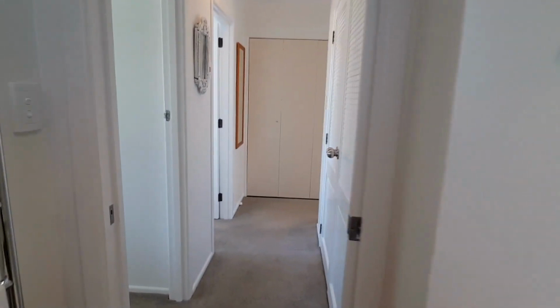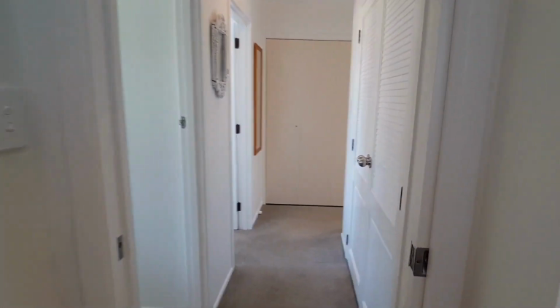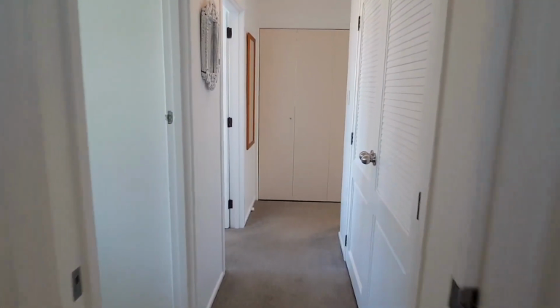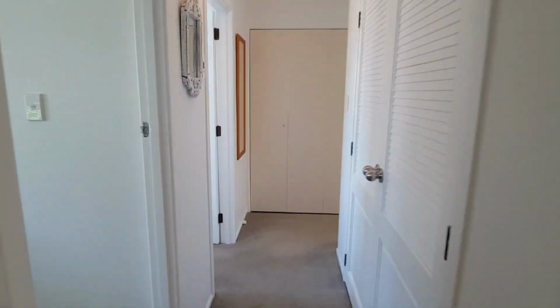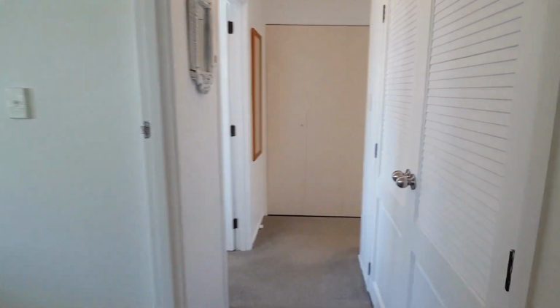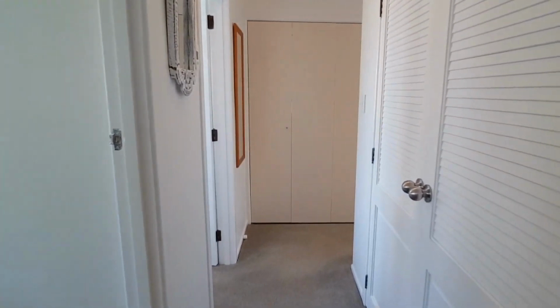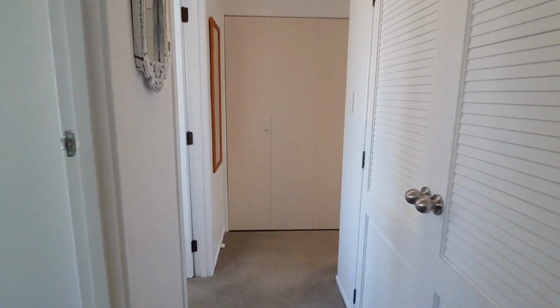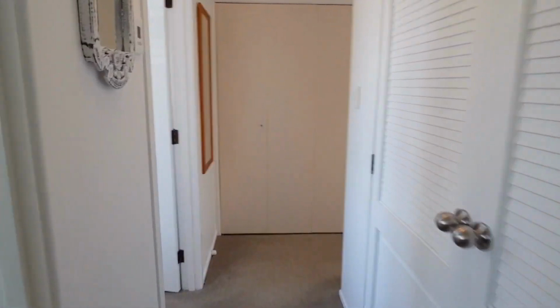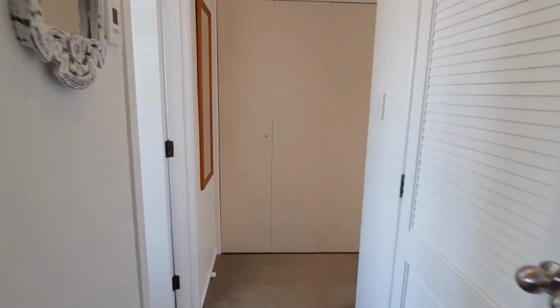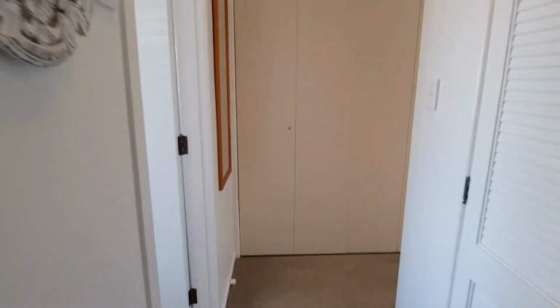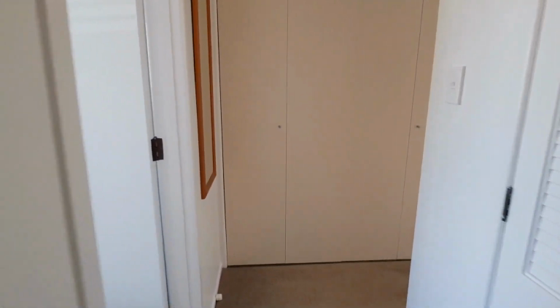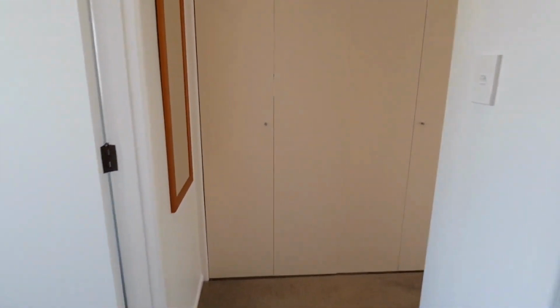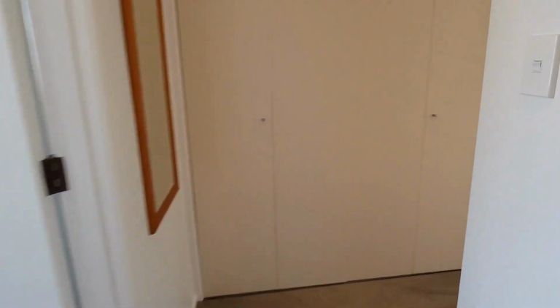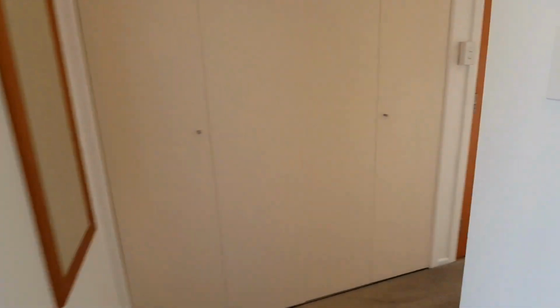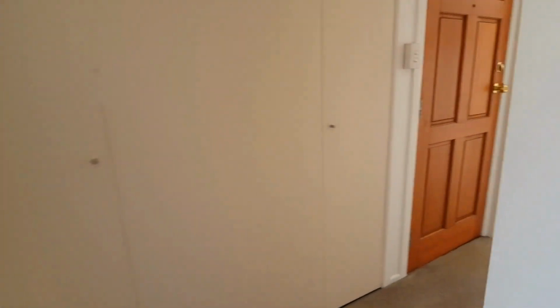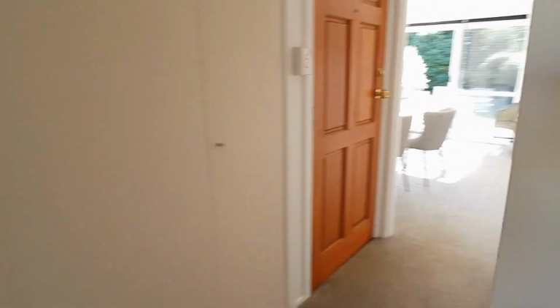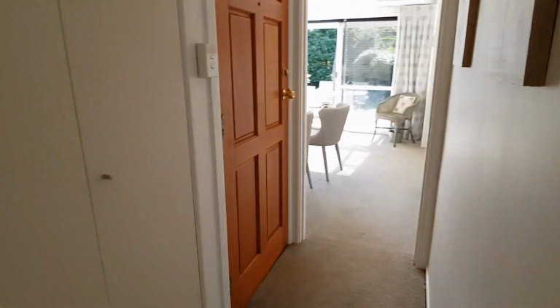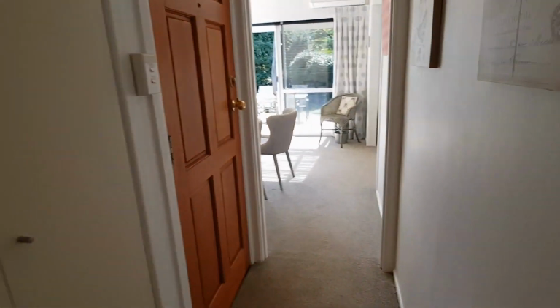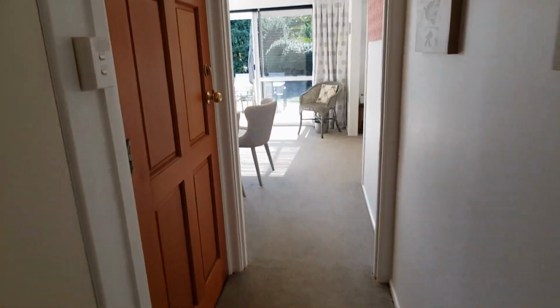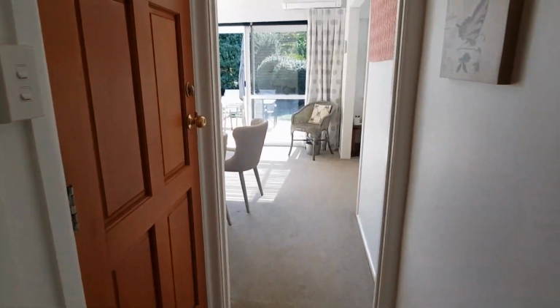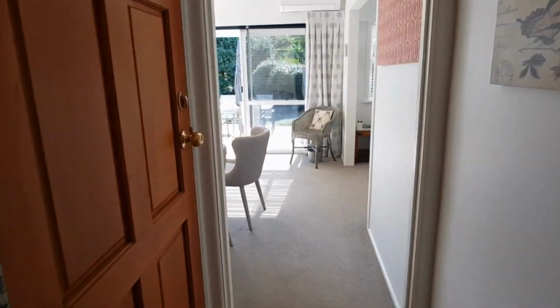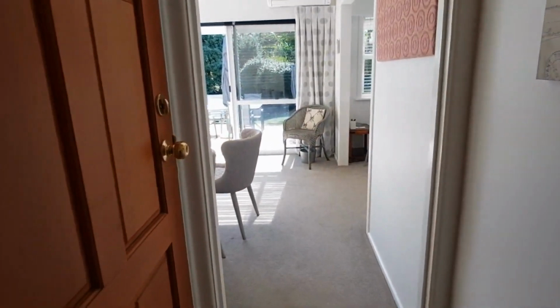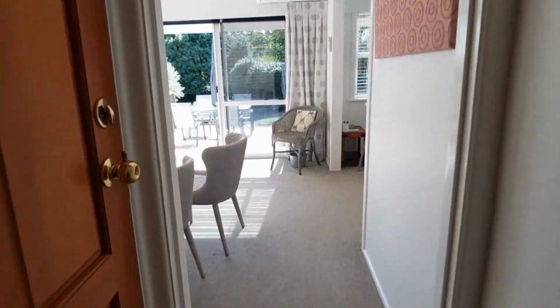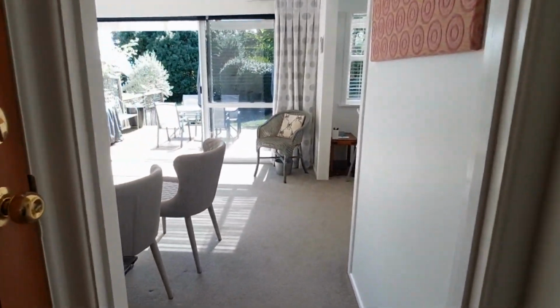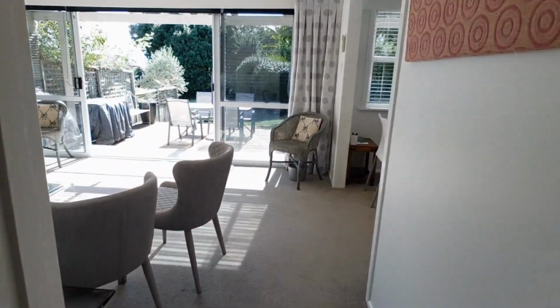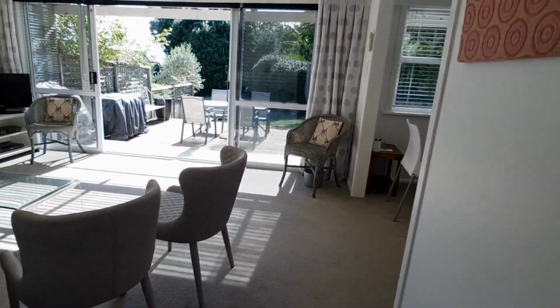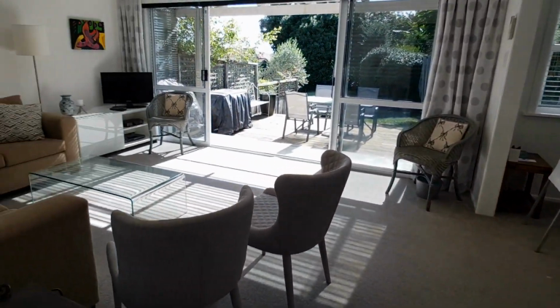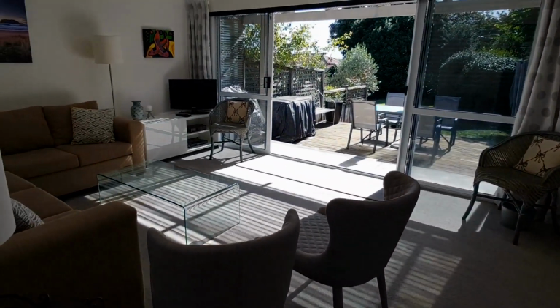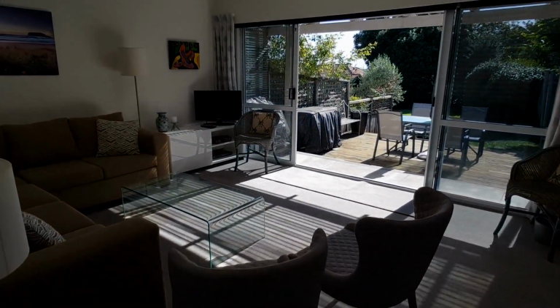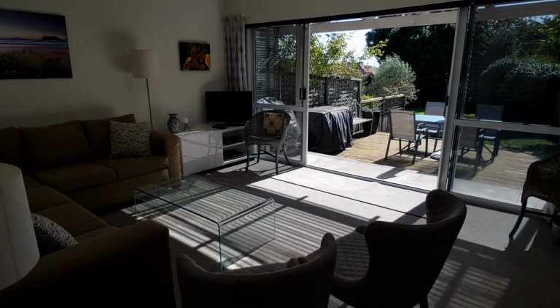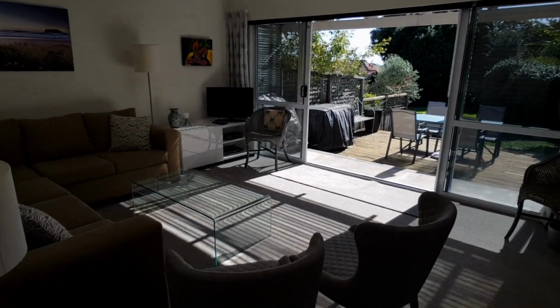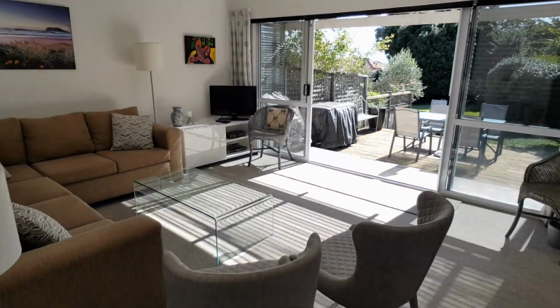This is a beautiful two-bedroom furnished property in a great area. Feel free to give us a call or register on our company website for a viewing time. Thank you for watching the video tour.